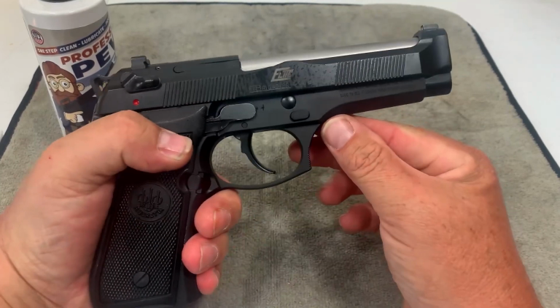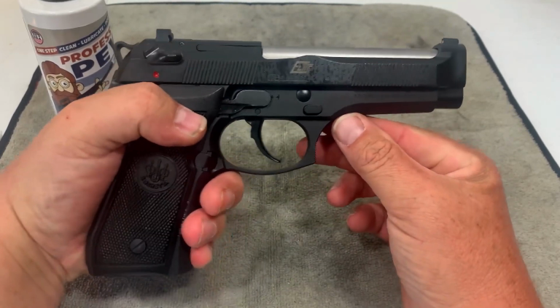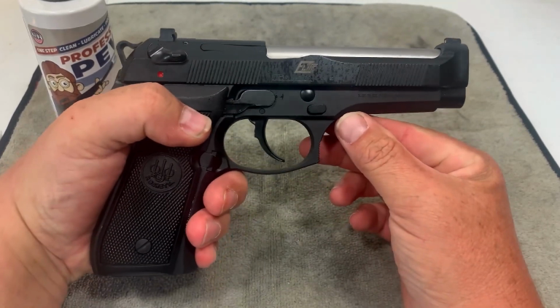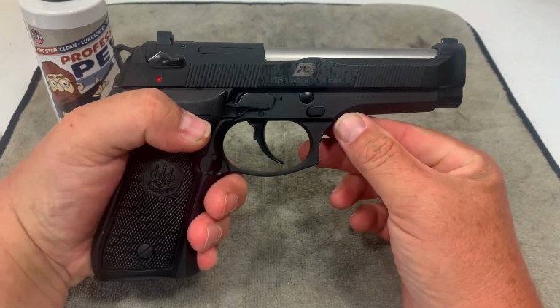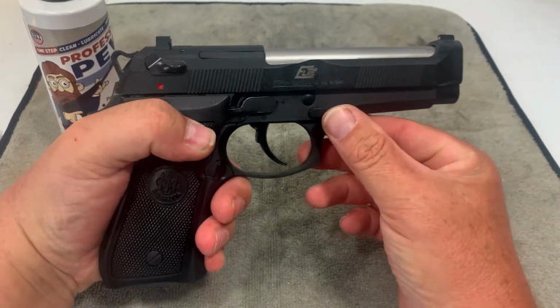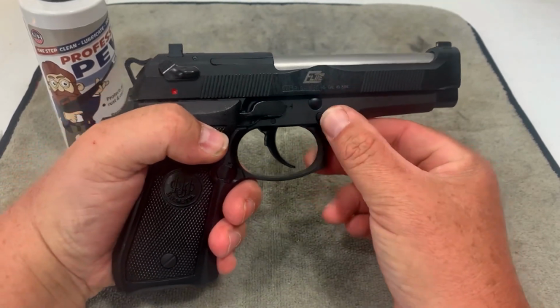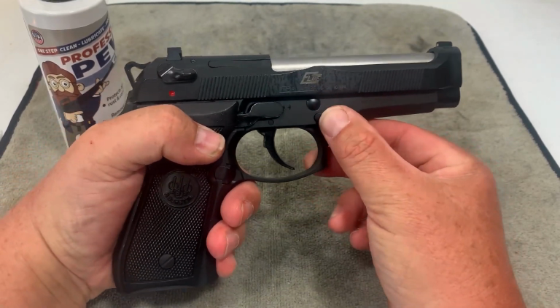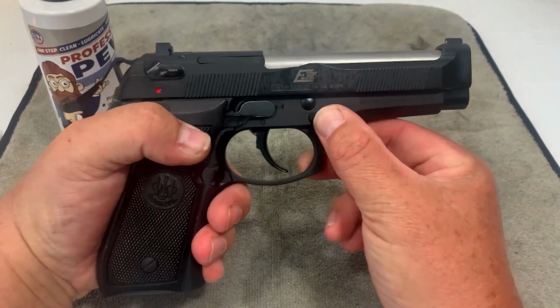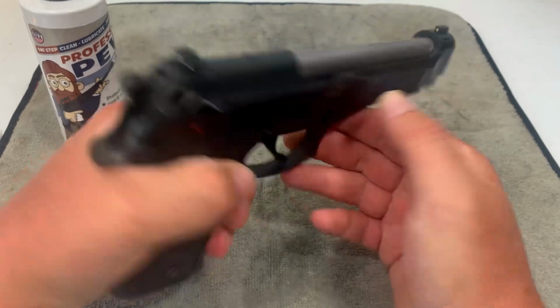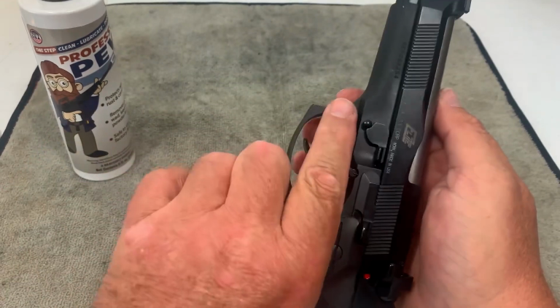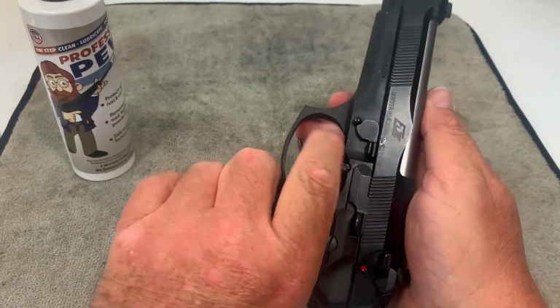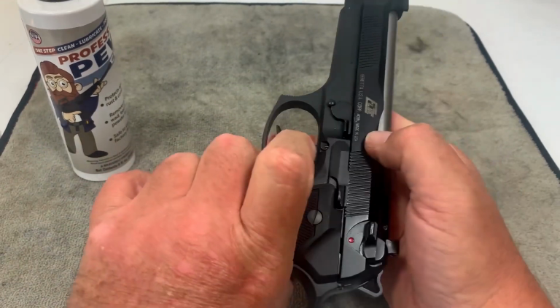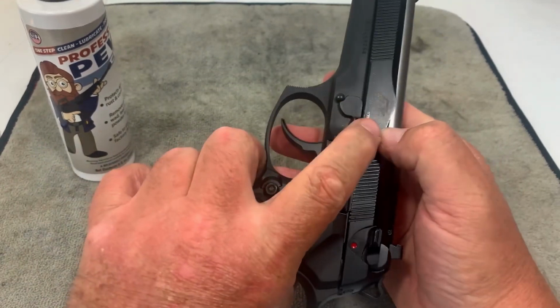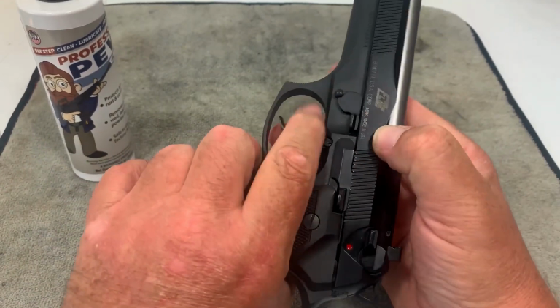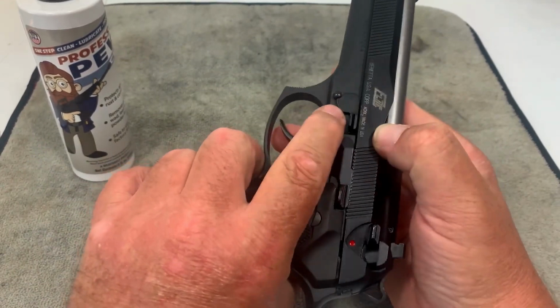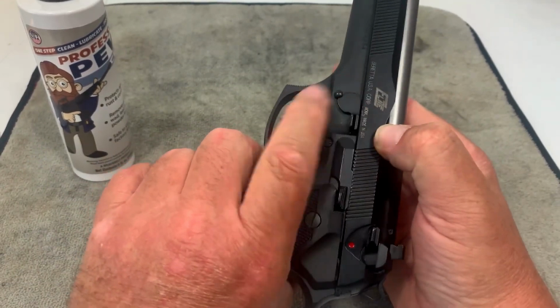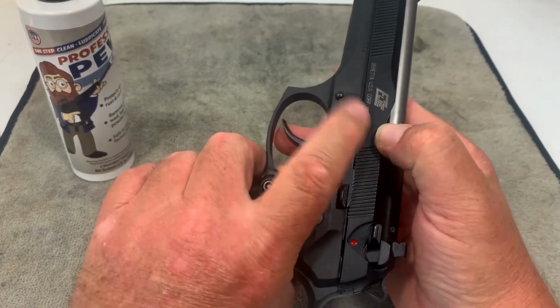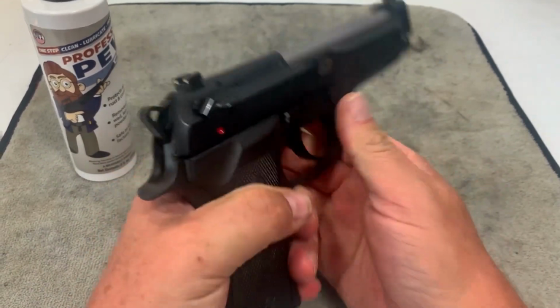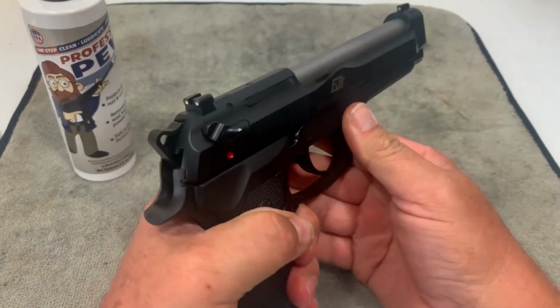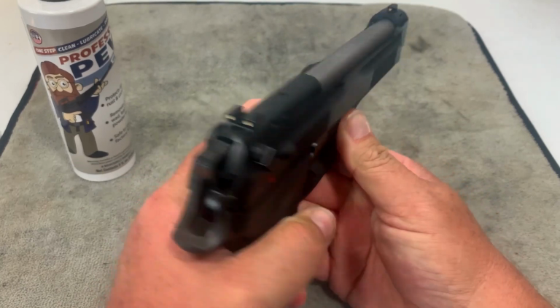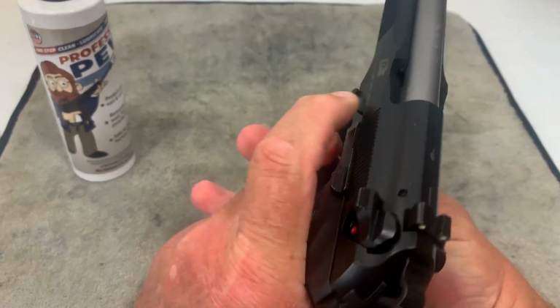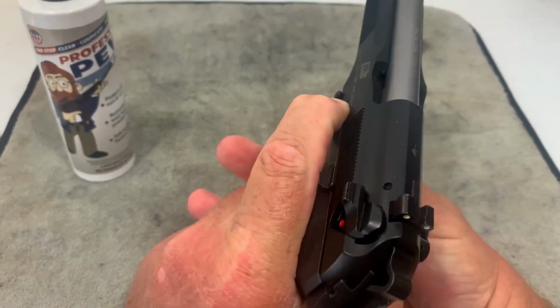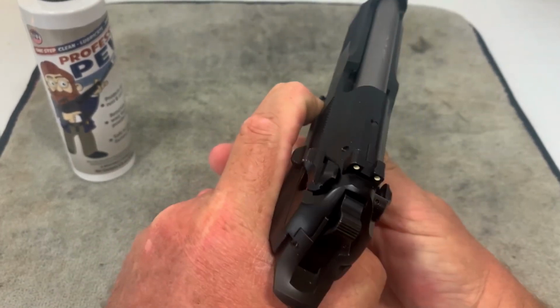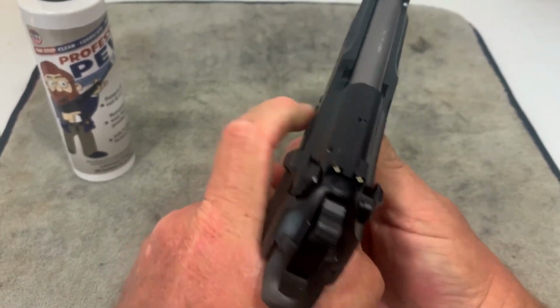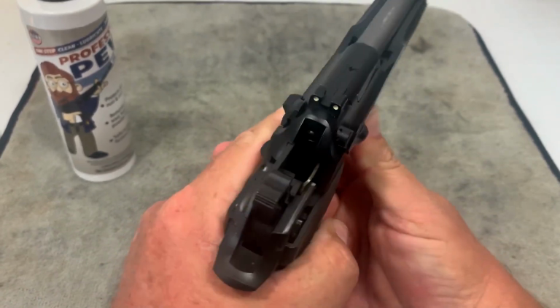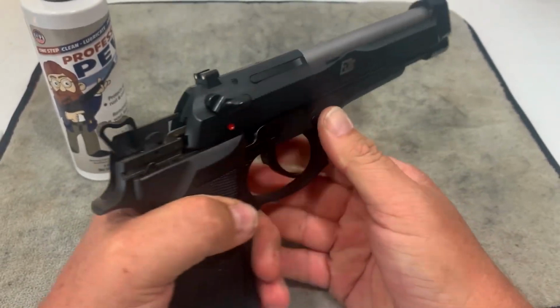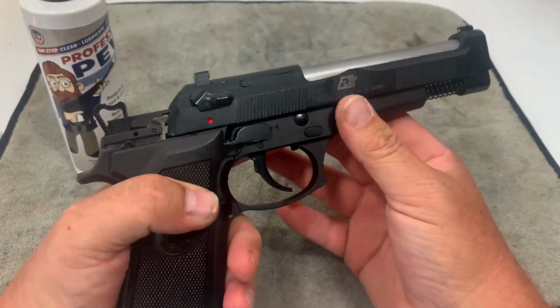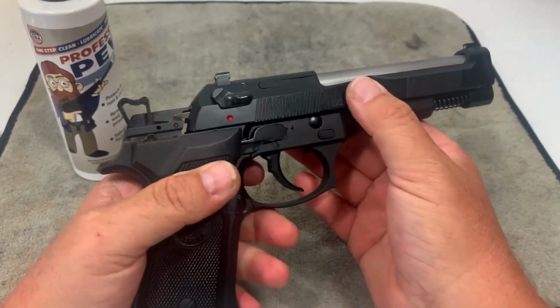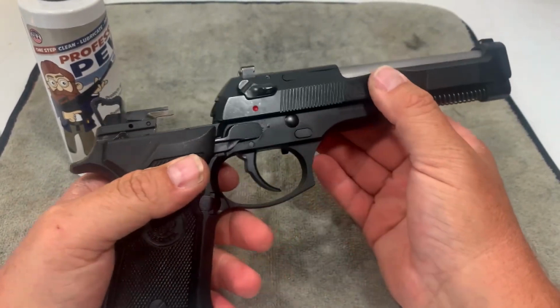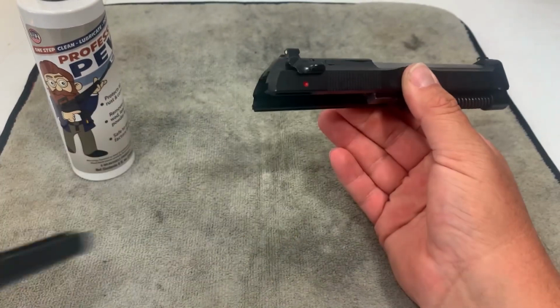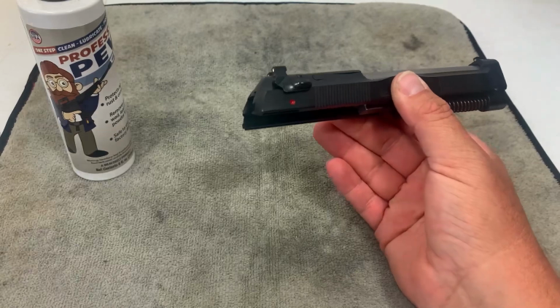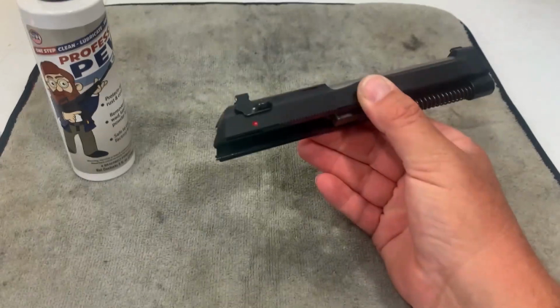On all the Beretta 92s and 96s, you've got this button right here on this side, and then this lever on the other side. You just push that button, pull that lever down, and then your slide pulls forward. Take that off here.